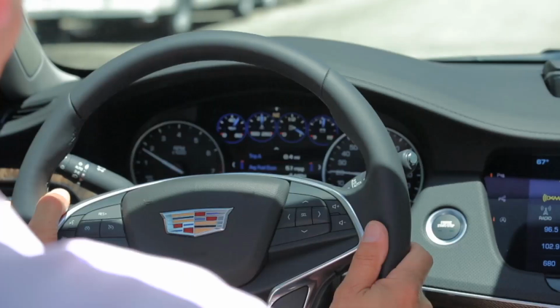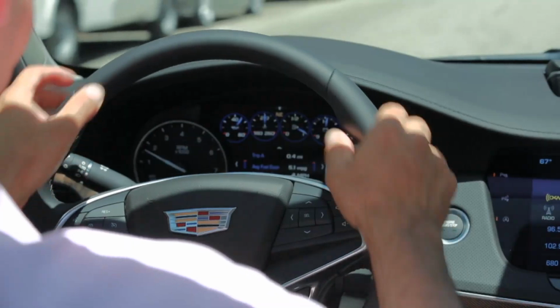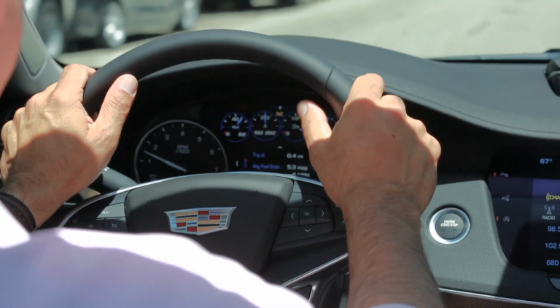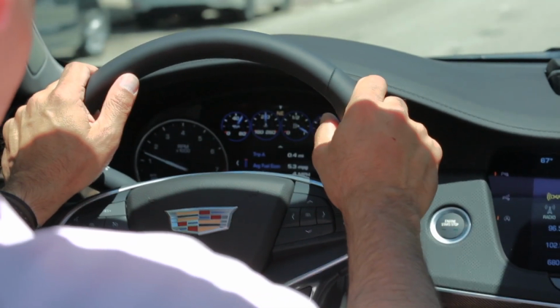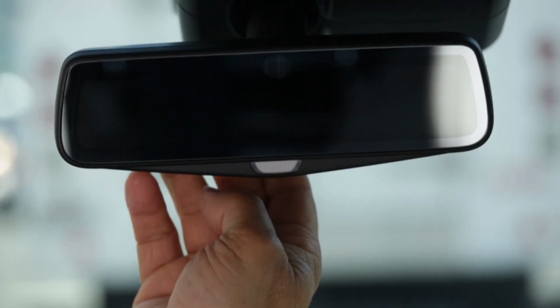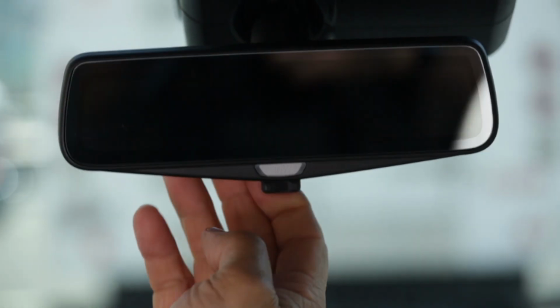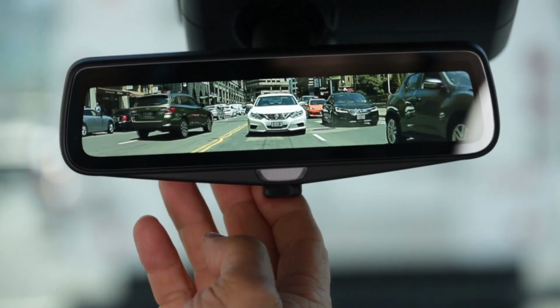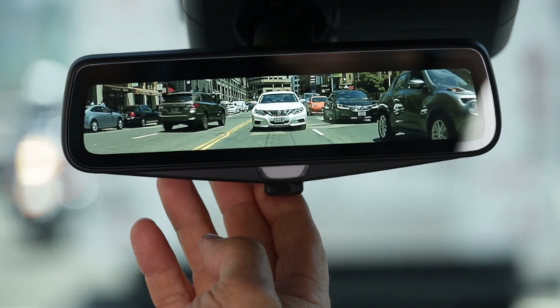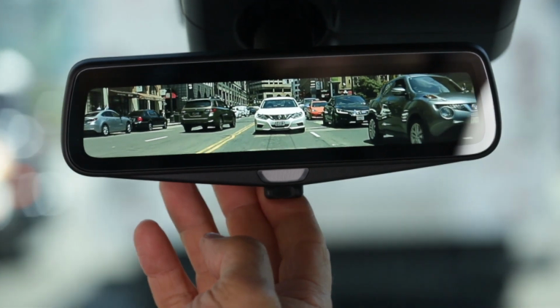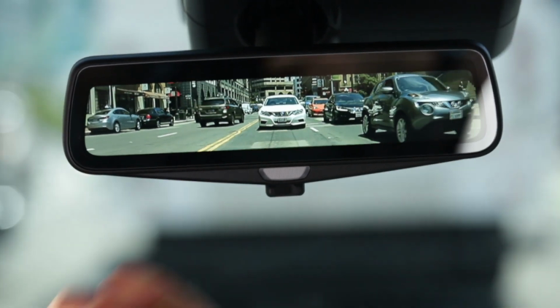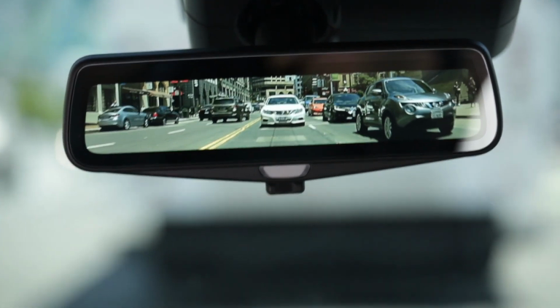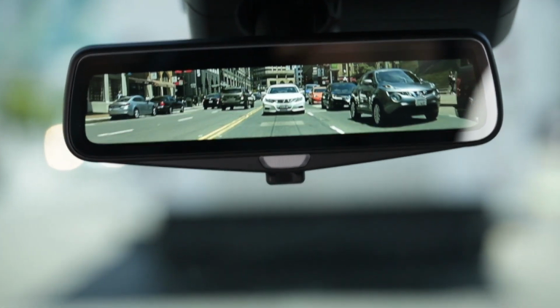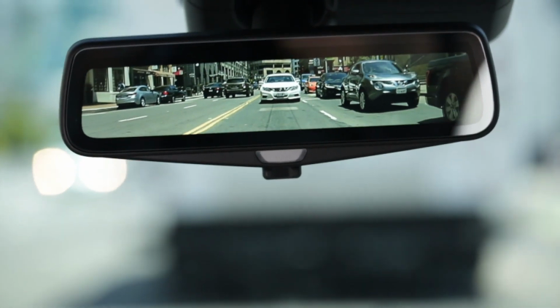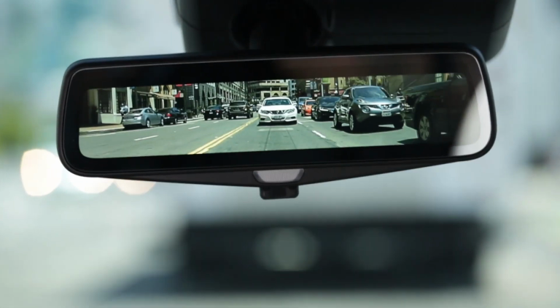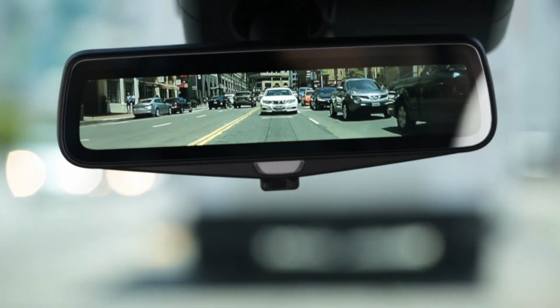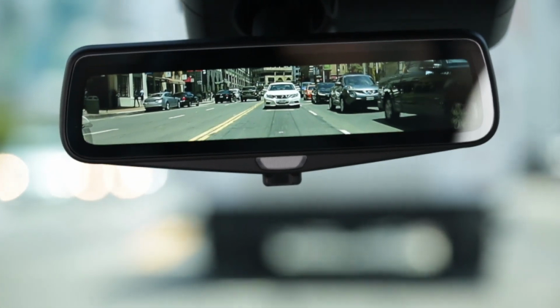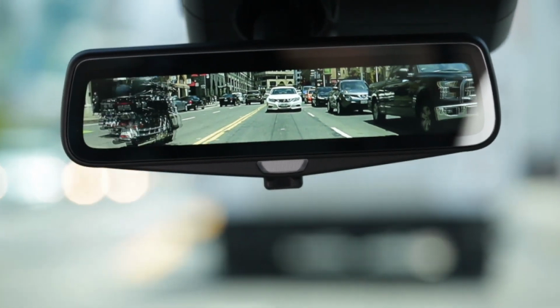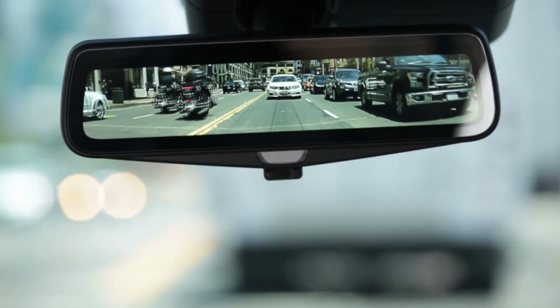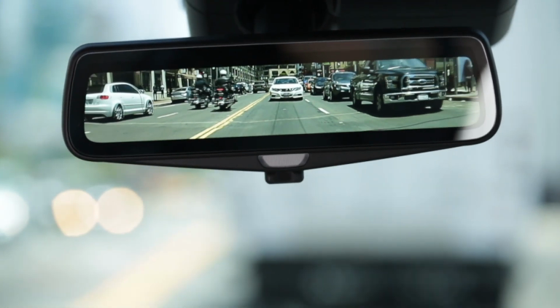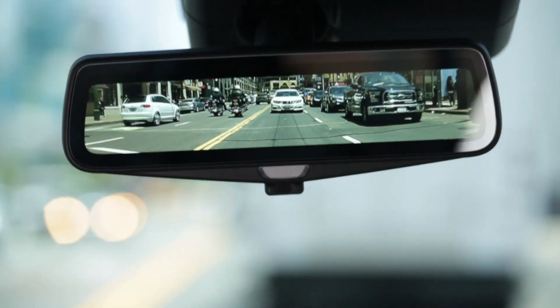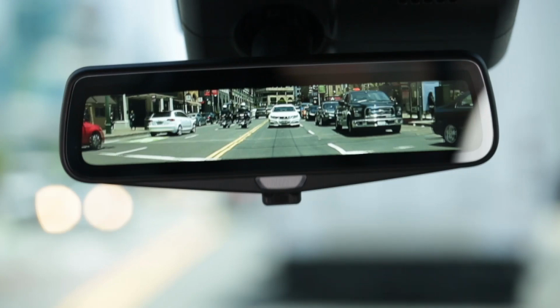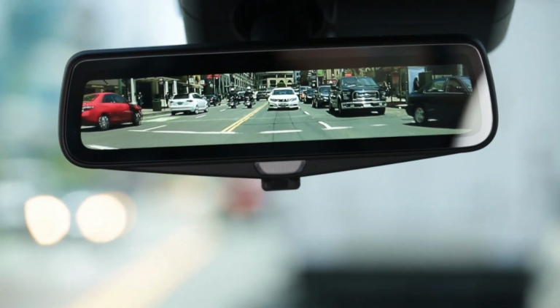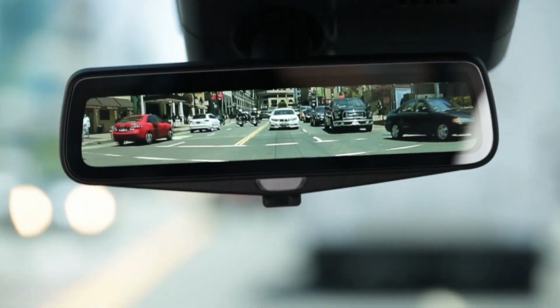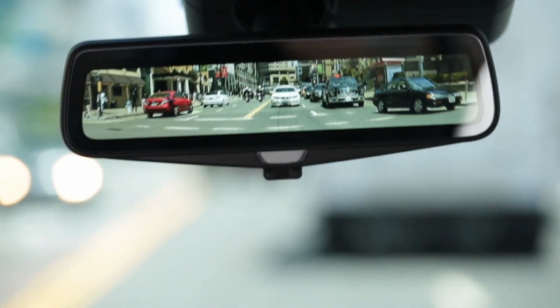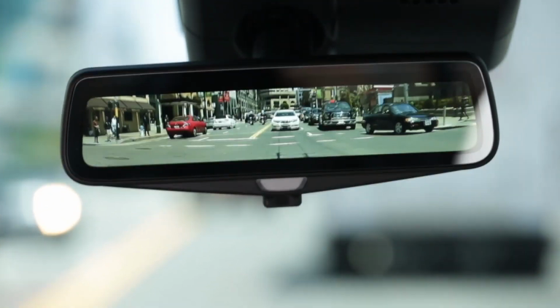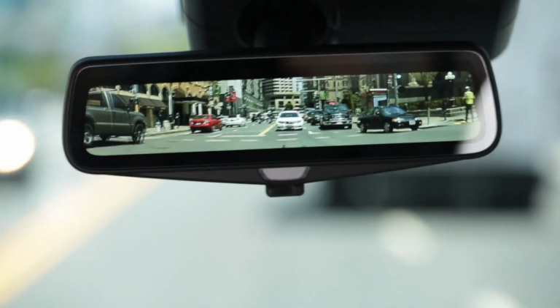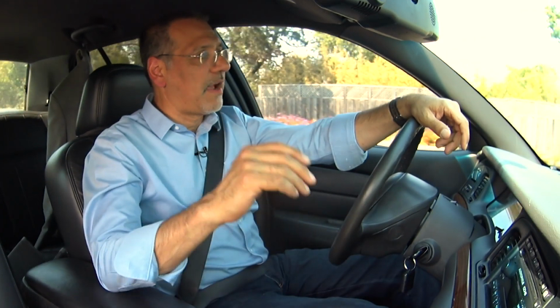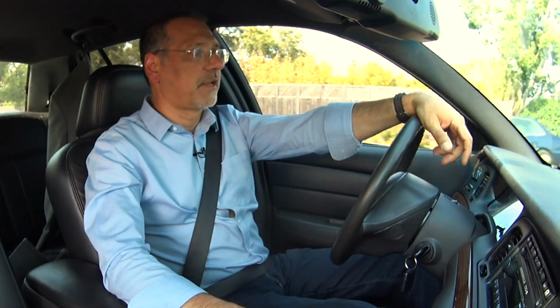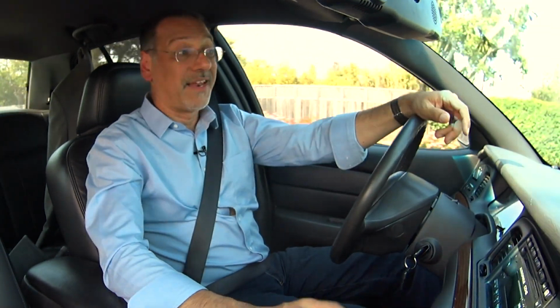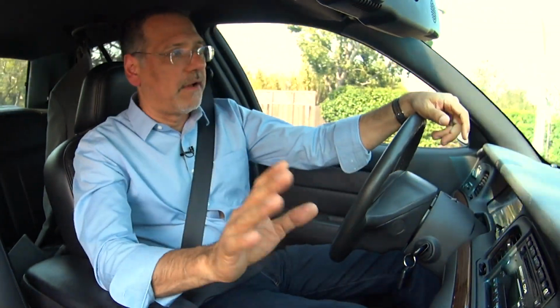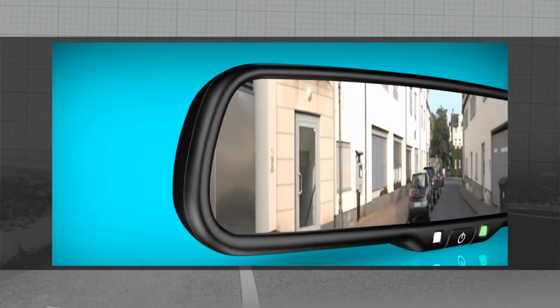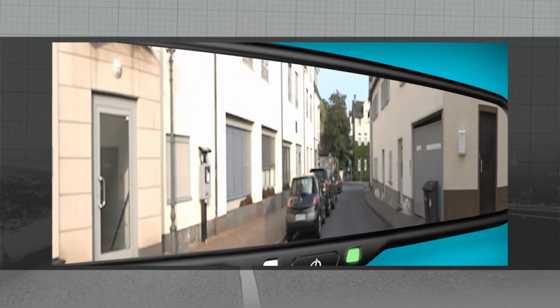General Motors recently rolled out the first full video rearview mirror on the Cadillac CT6, and it is amazing. I have no doubt that becomes the default technology in all new cars in a few years. But in the meantime, the only way you can get it is by buying a new car — there's no aftermarket model that I know of.